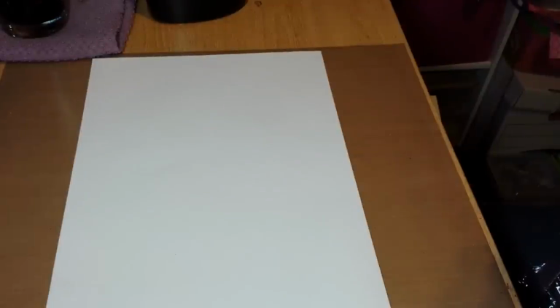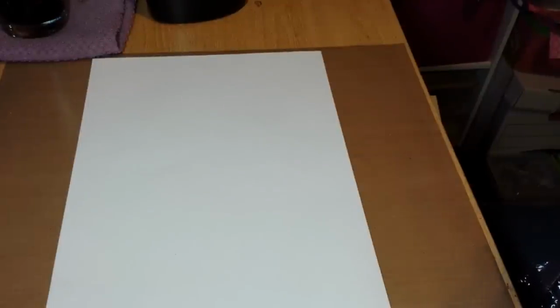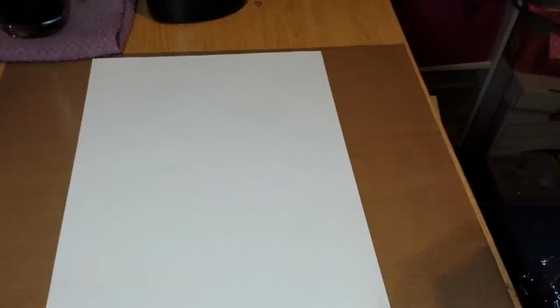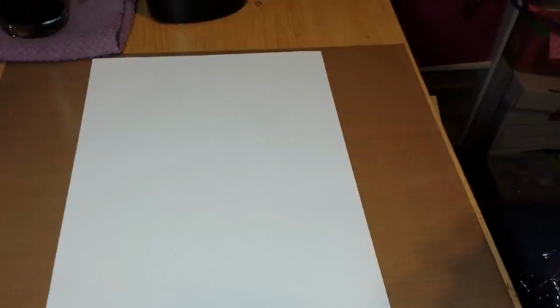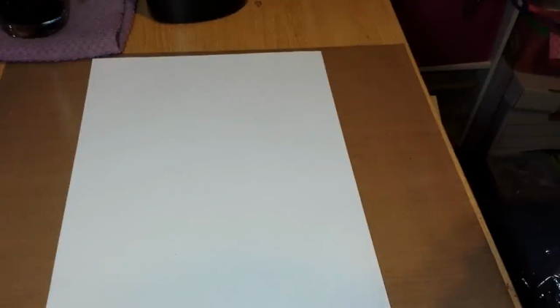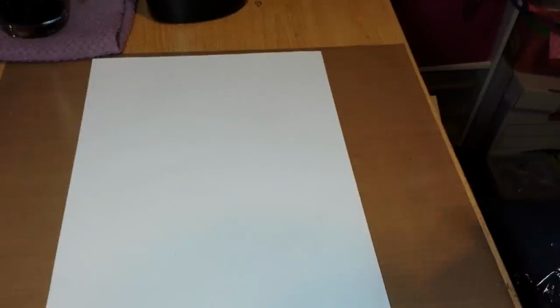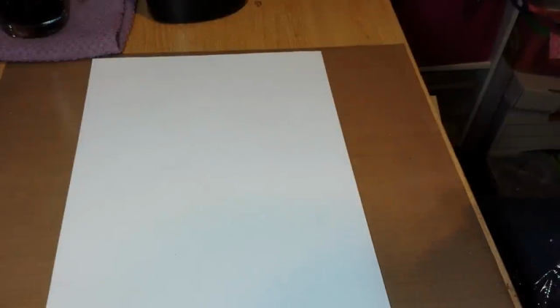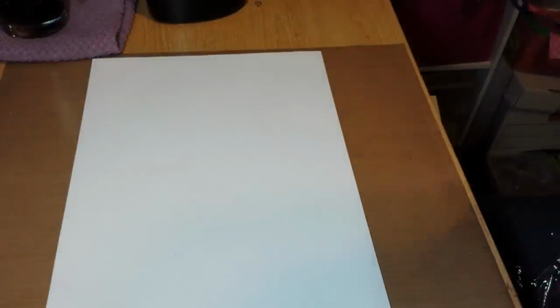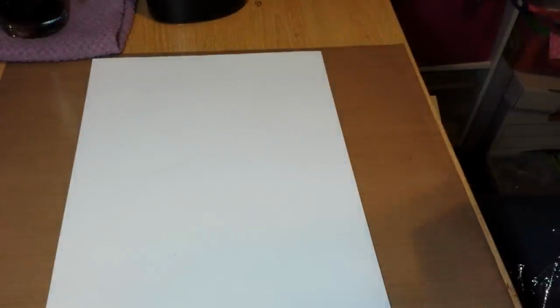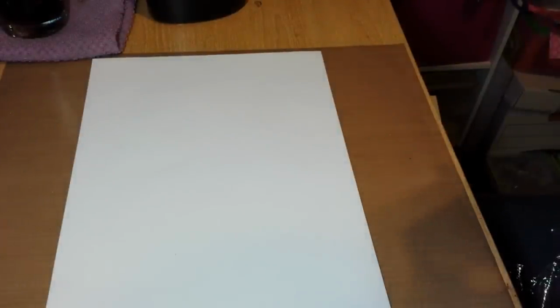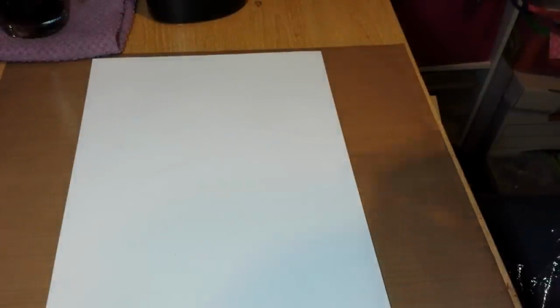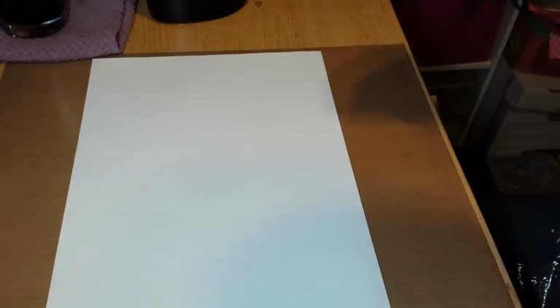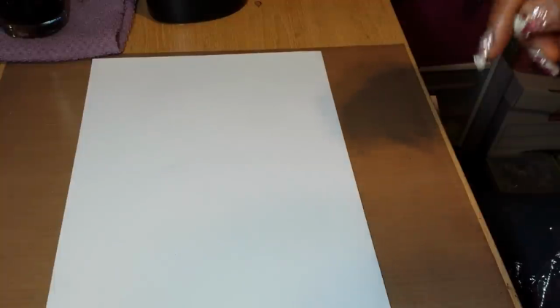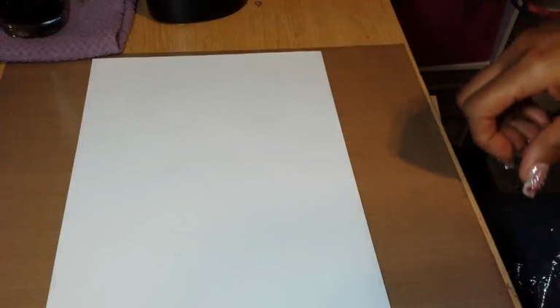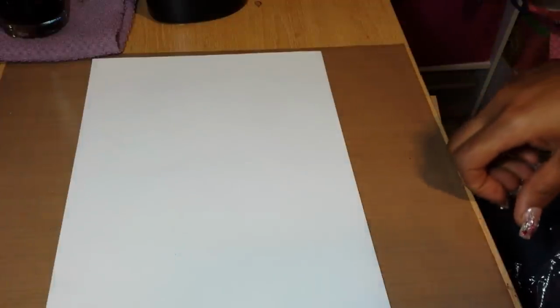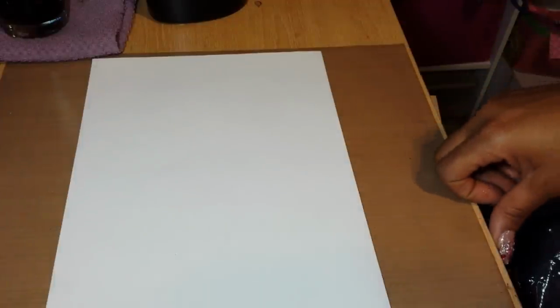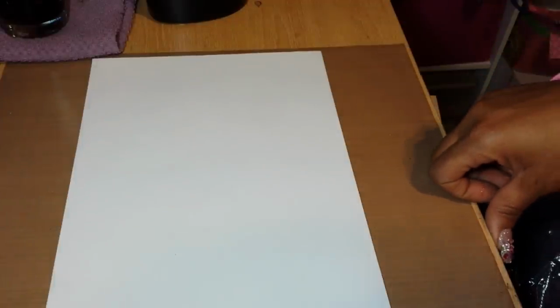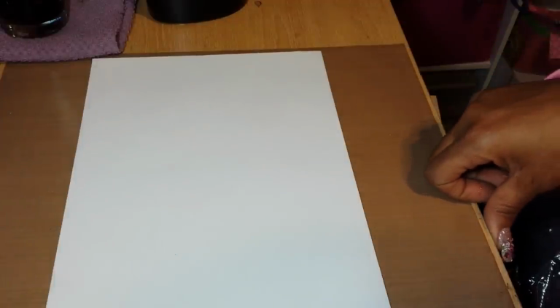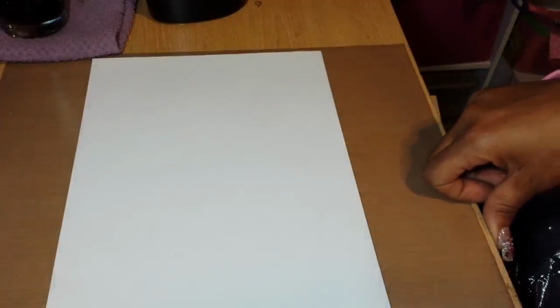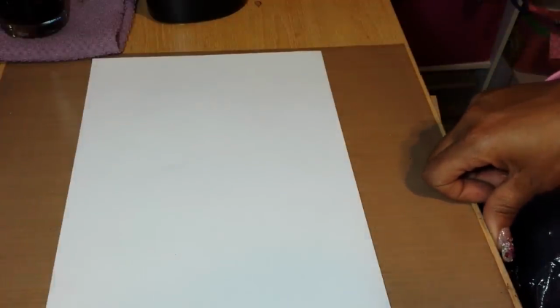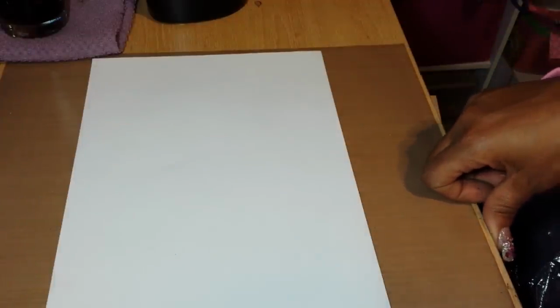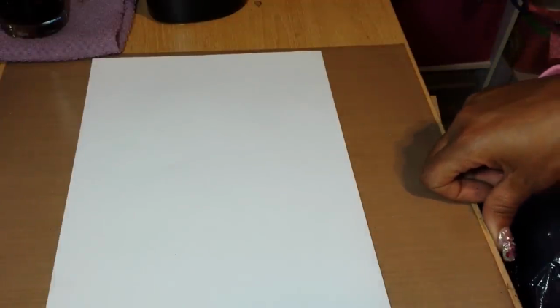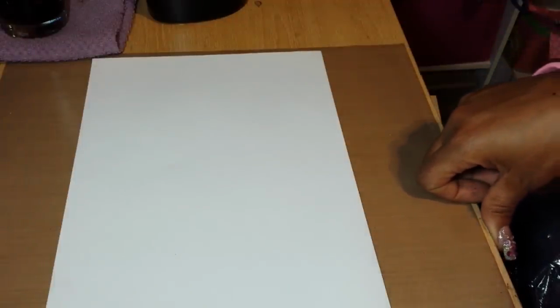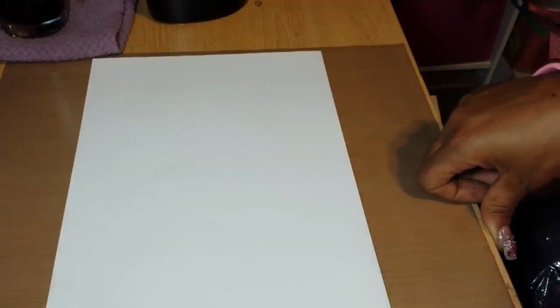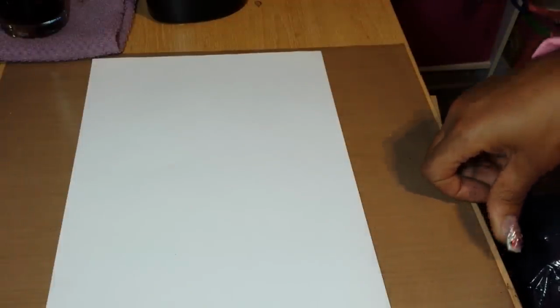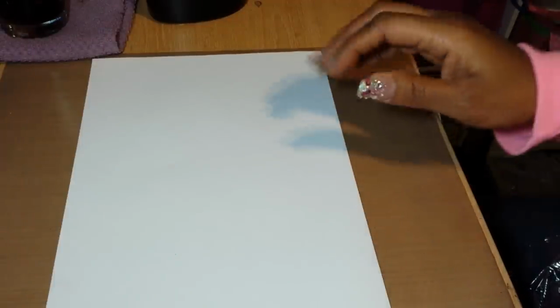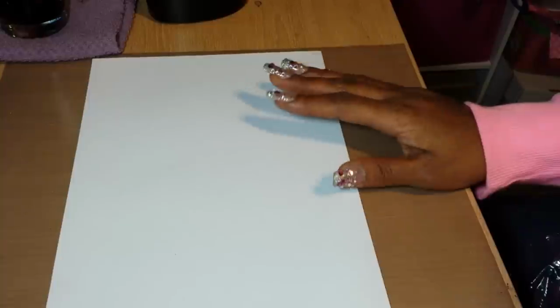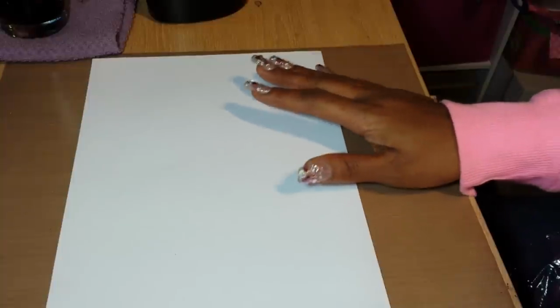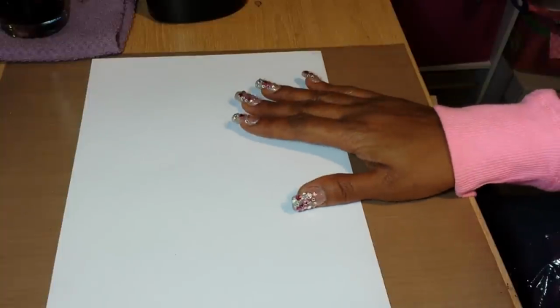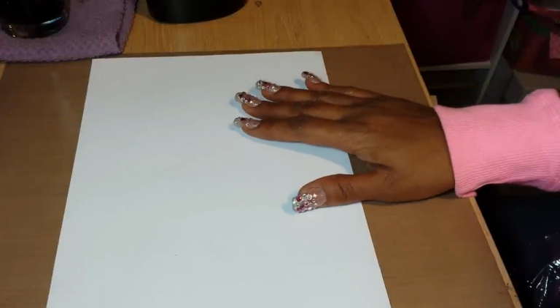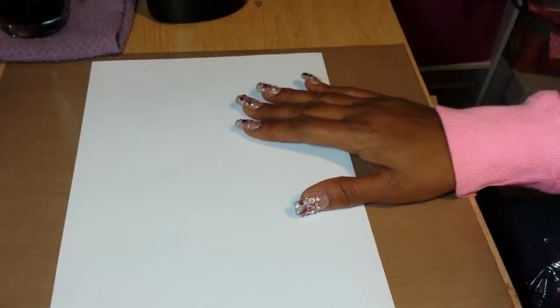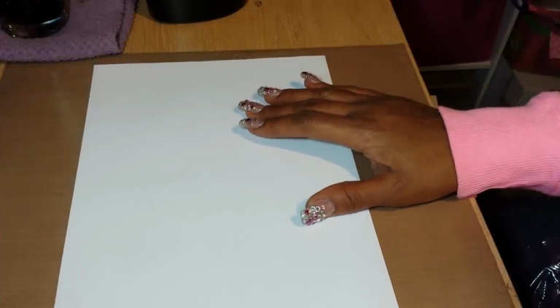Hello everyone, this is Sensuous1 and I'm going to share with you something I found on YouTube. I'm looking for different options to work with my napkins, and this is called a napkin transfer technique.